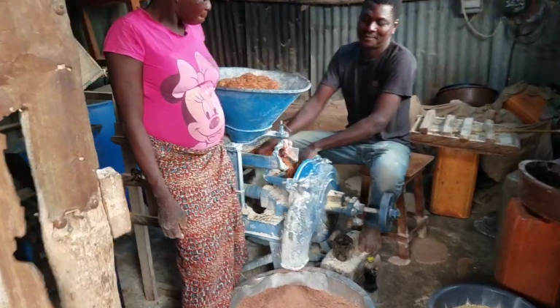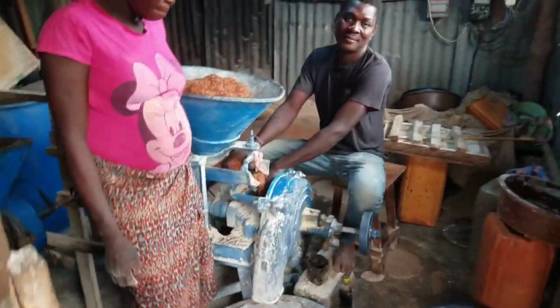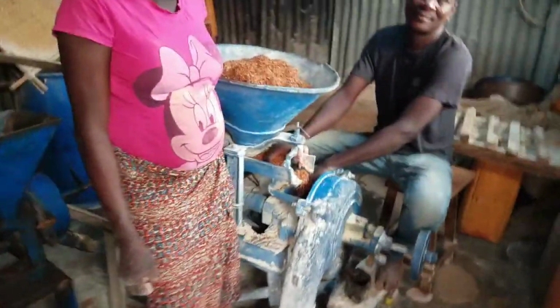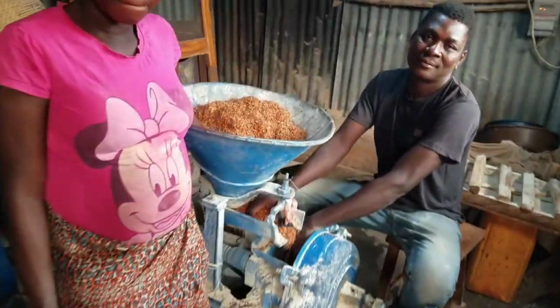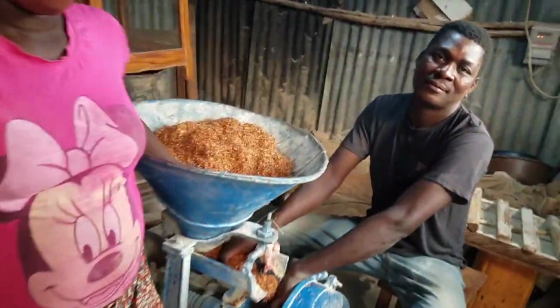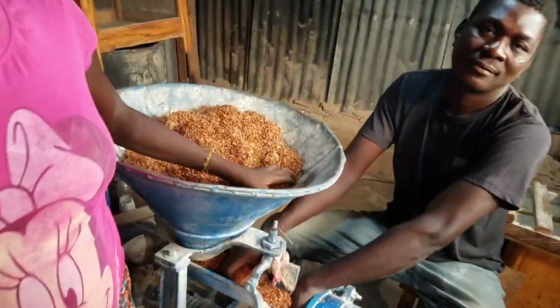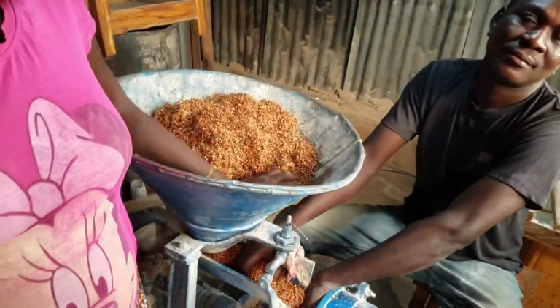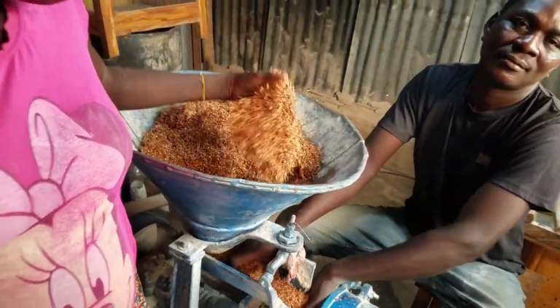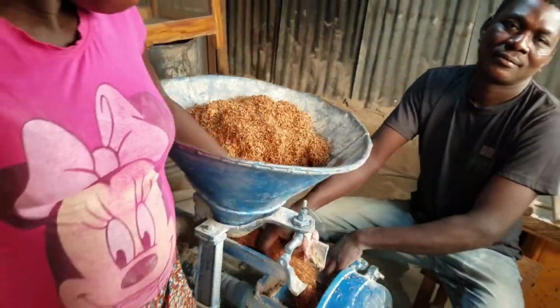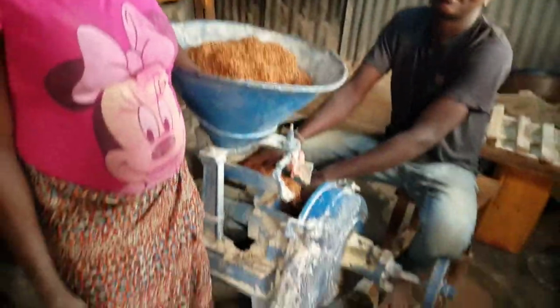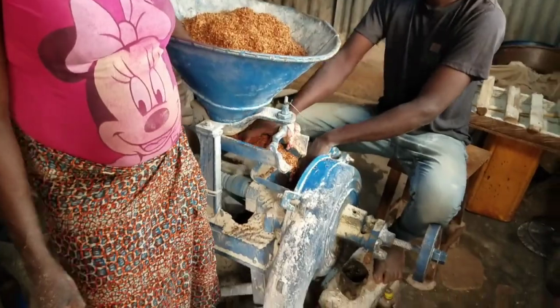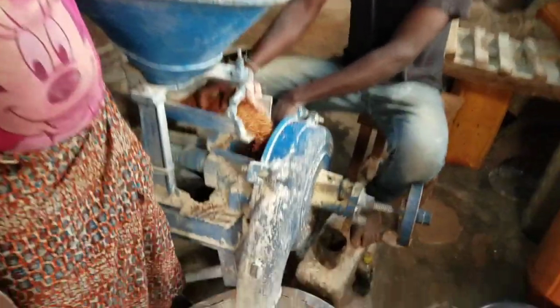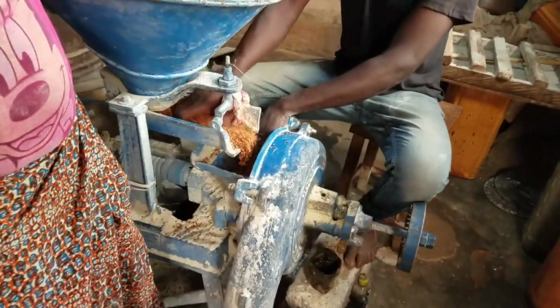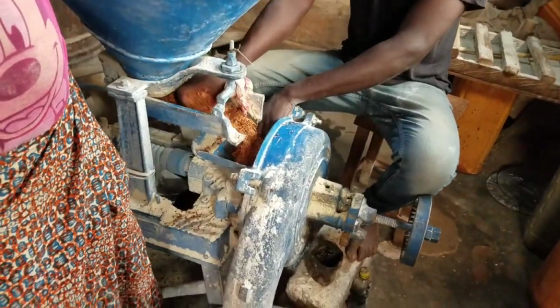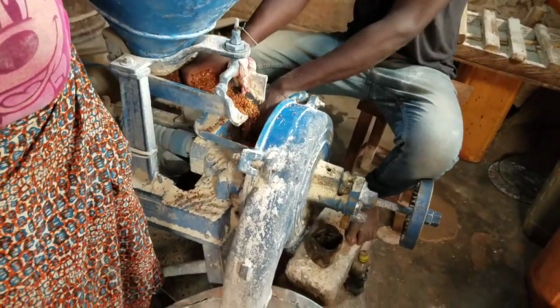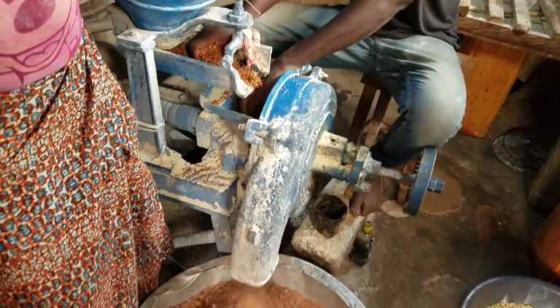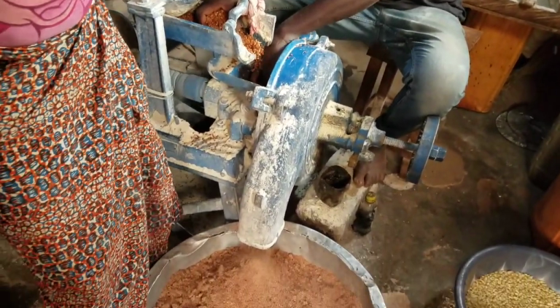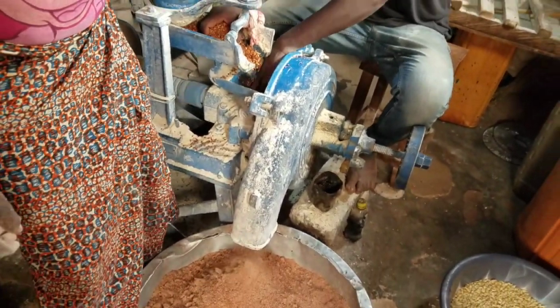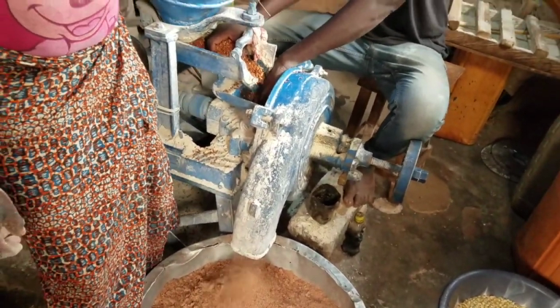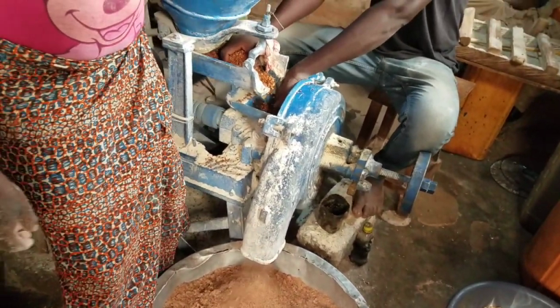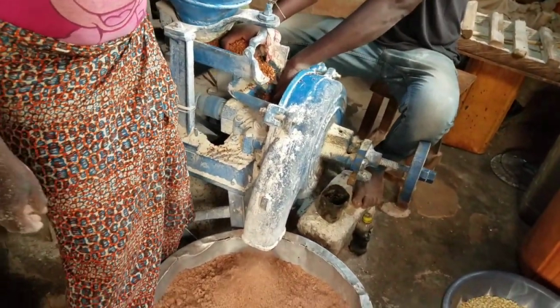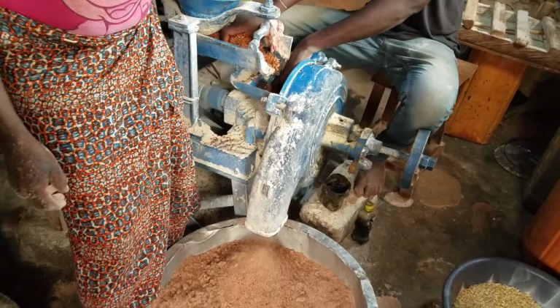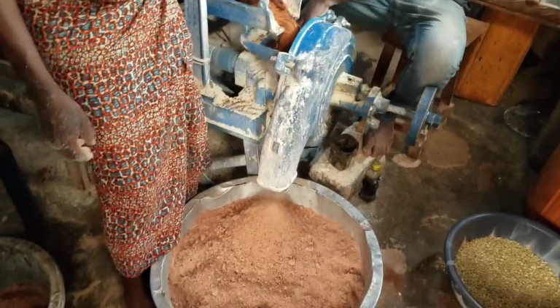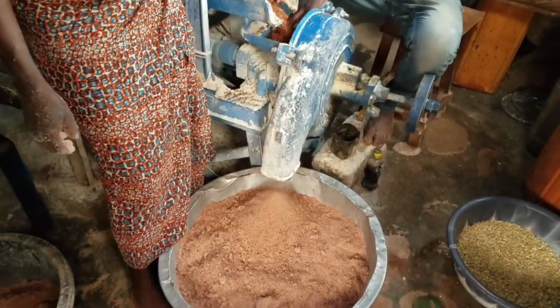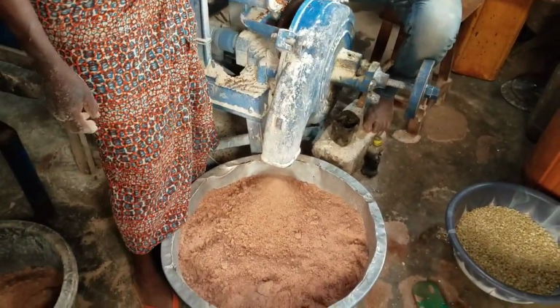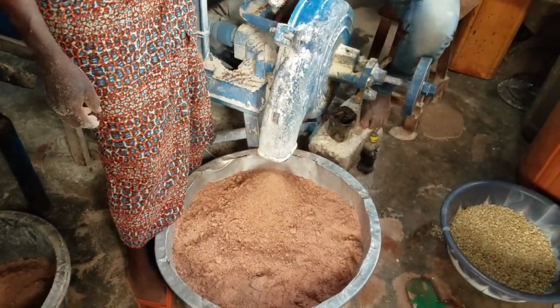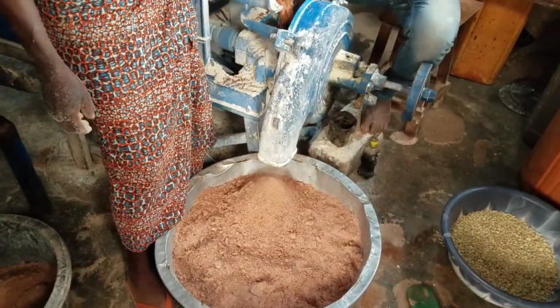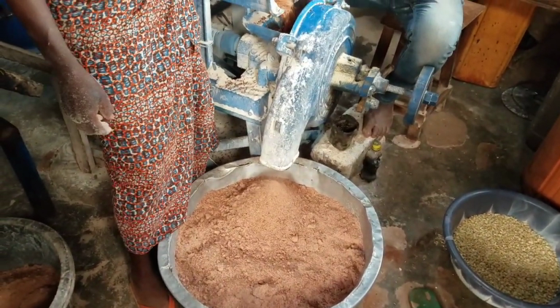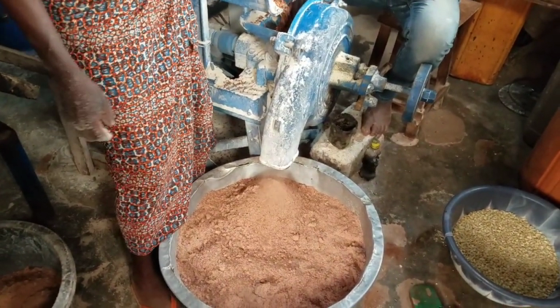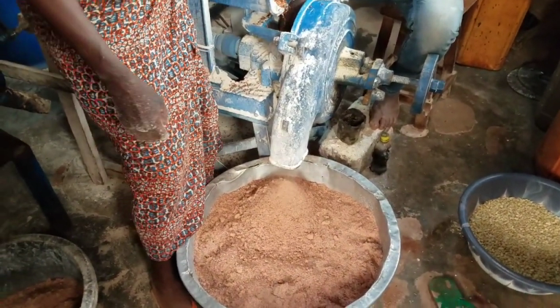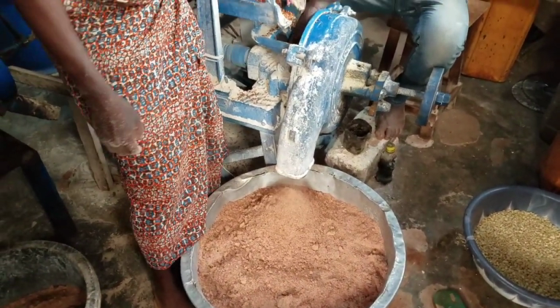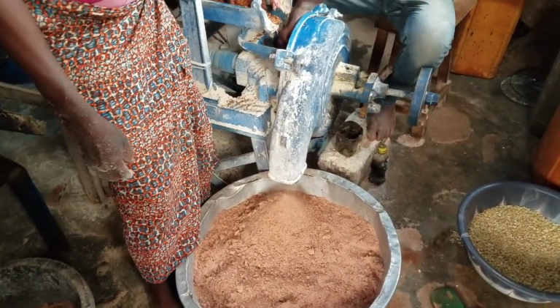Maize — maize machine — where we mill our maize and any greens that we can use for our food. So that's where we mill it or we grind it.